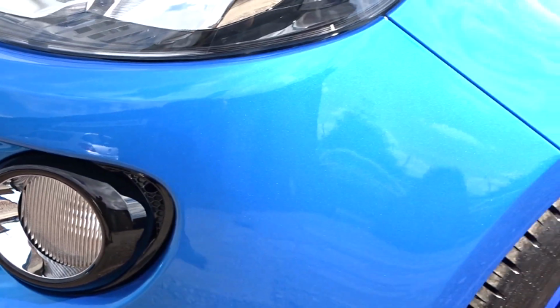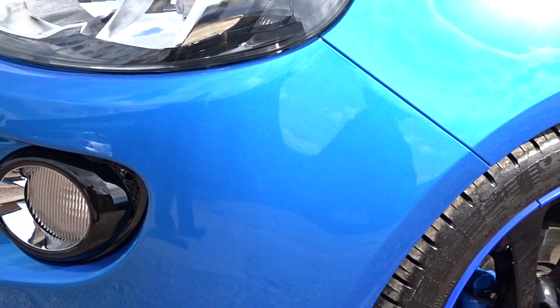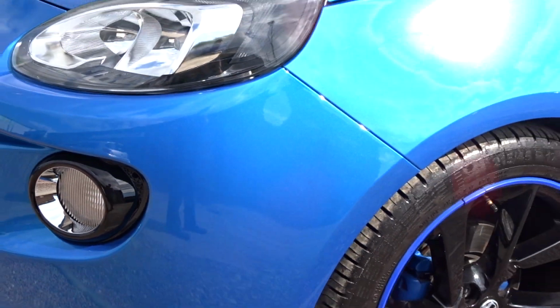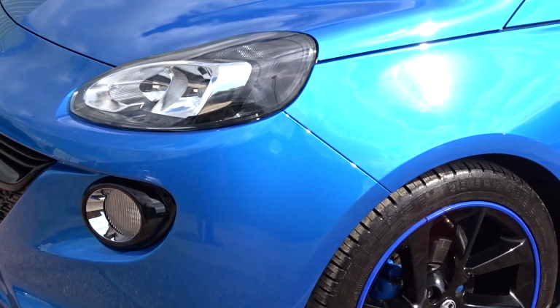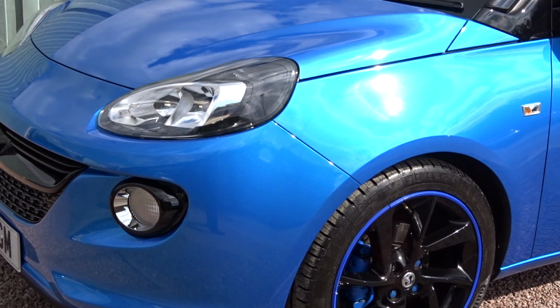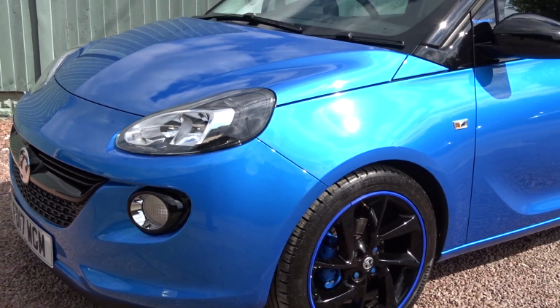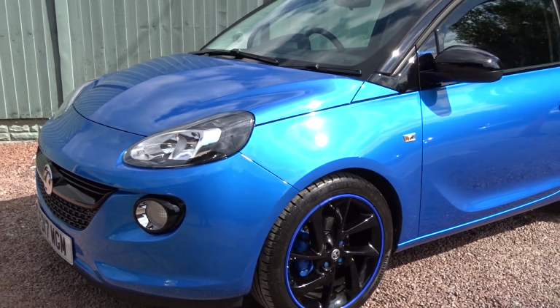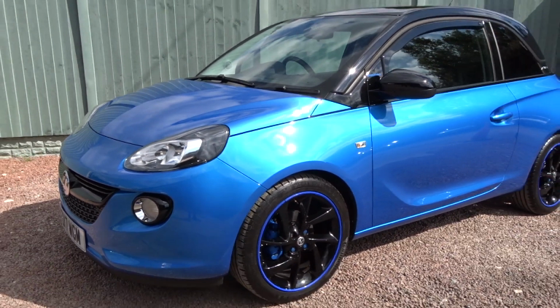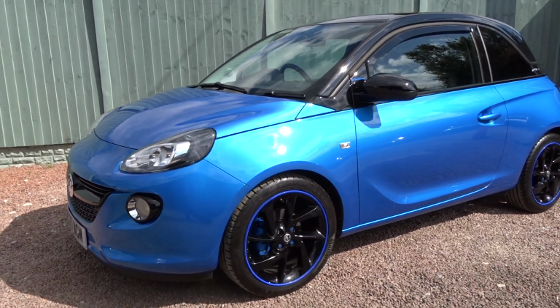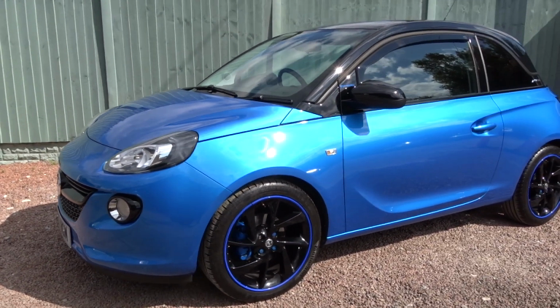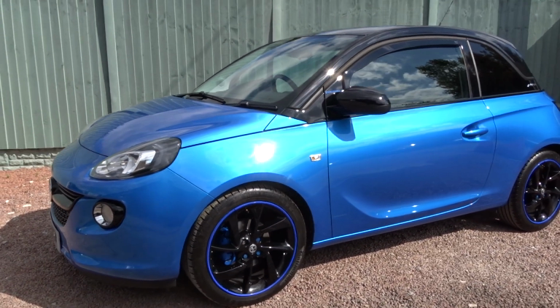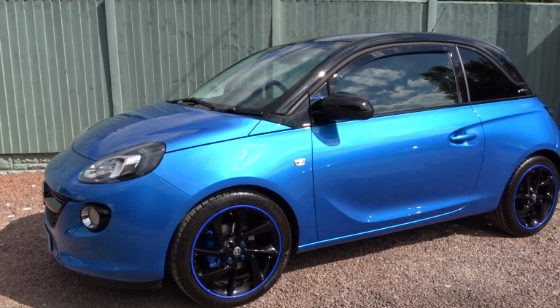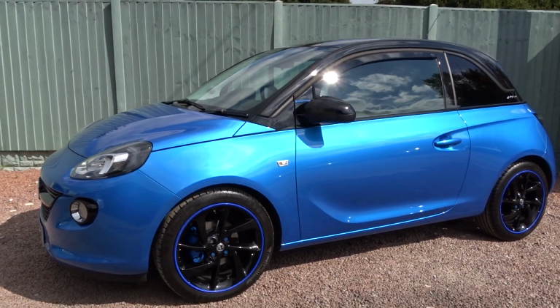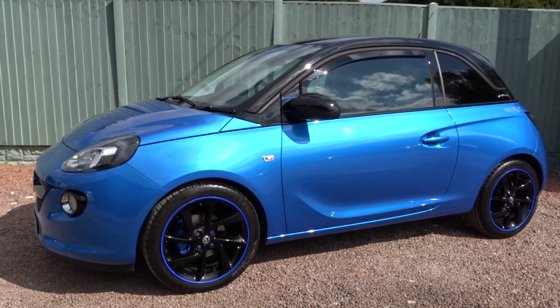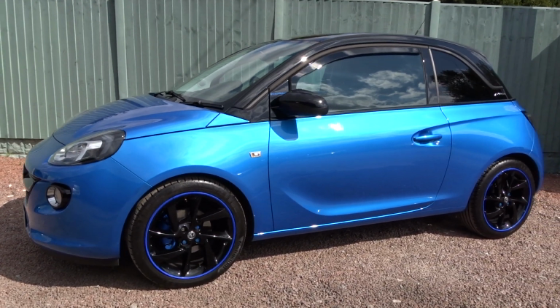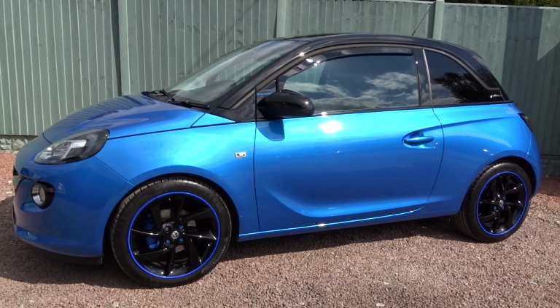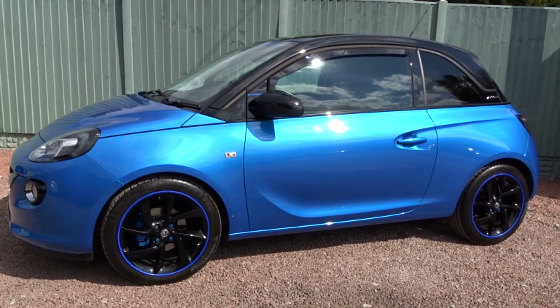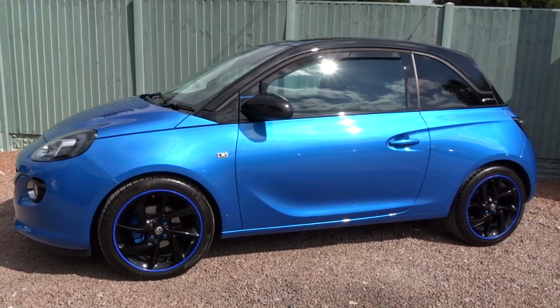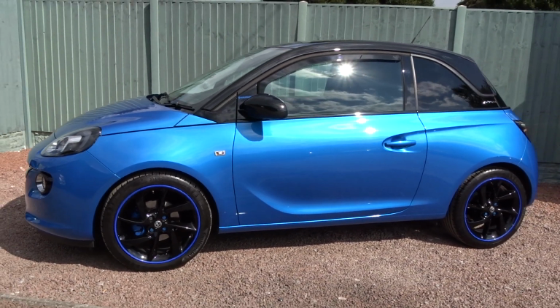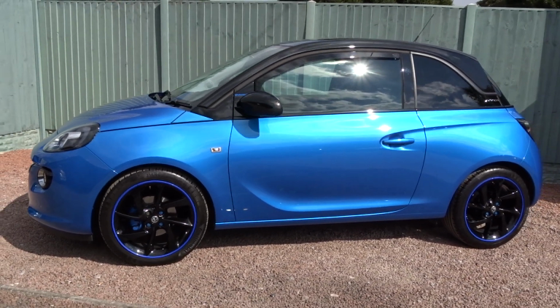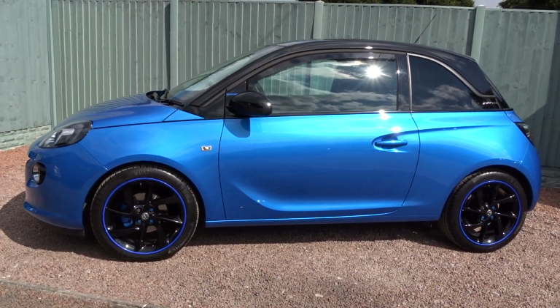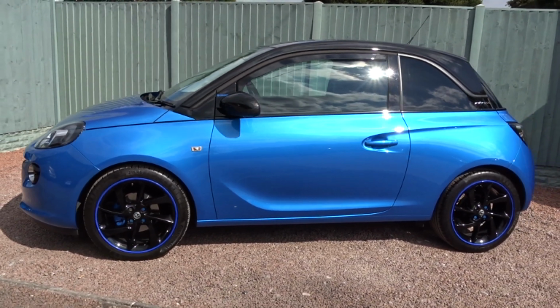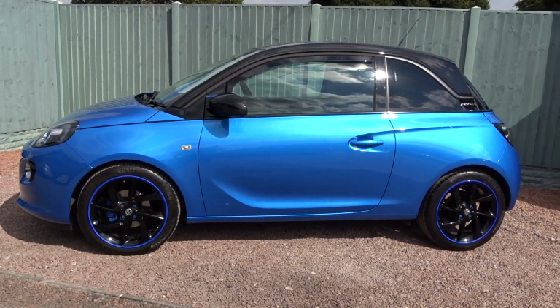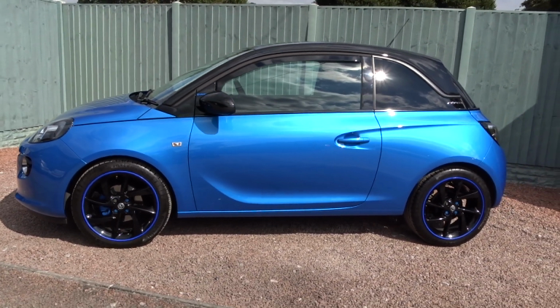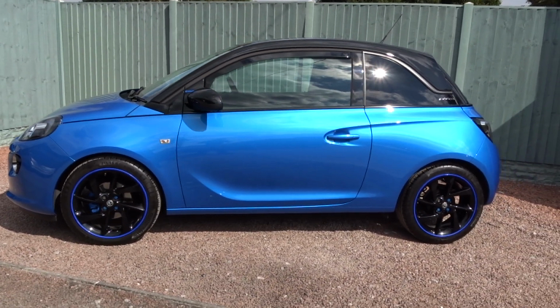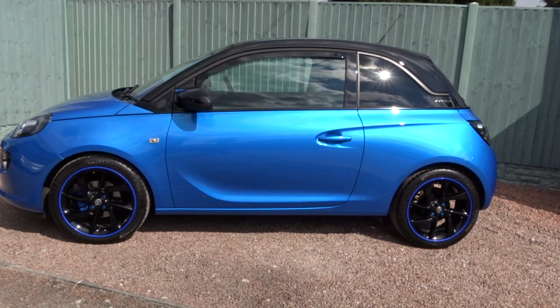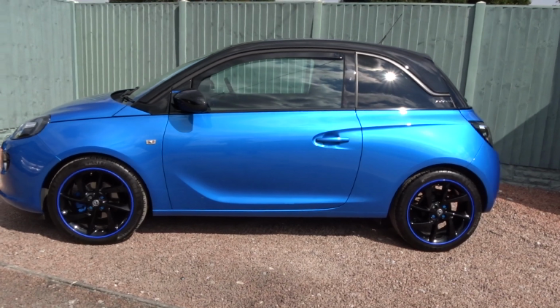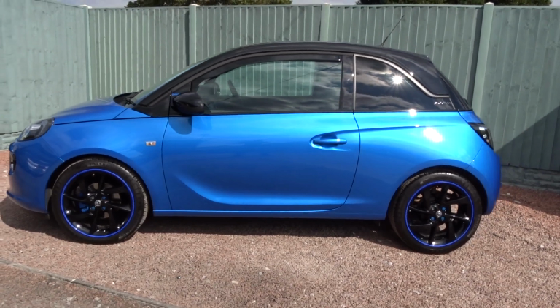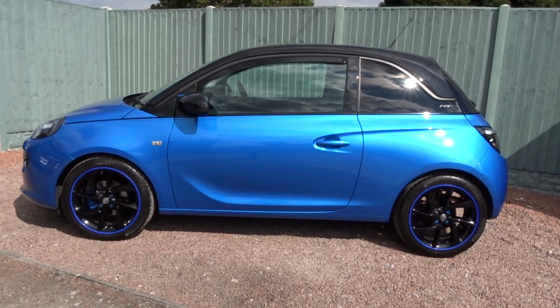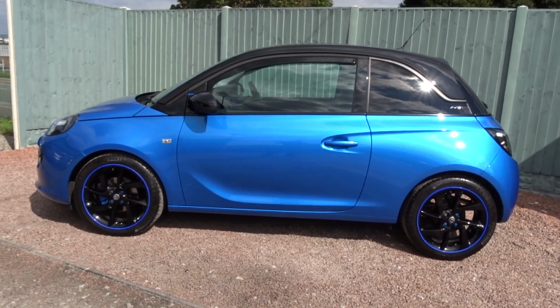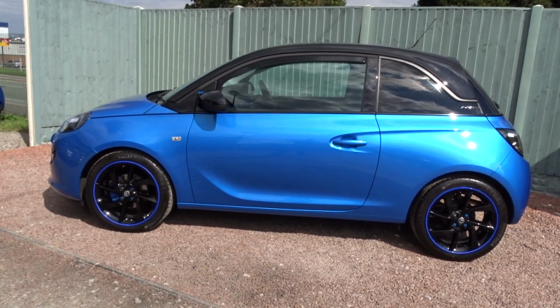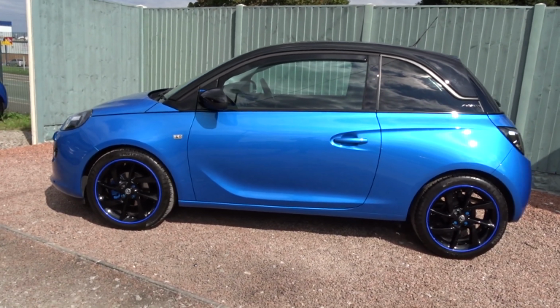It's a really nice car in general, very well looked after by the previous owner, and is available today at Pentagon with the remainder of the manufacturer's warranty. For more information please contact the sales team — I'm more than happy to arrange a viewing or test drive at your convenience. Thank you for watching and hopefully see you soon at Pentagon.